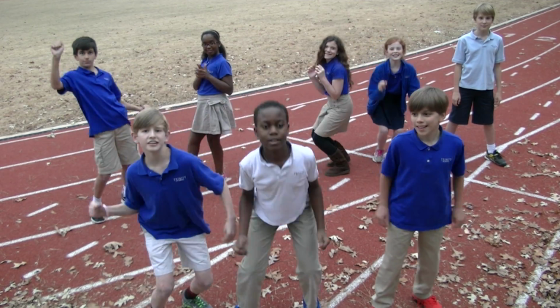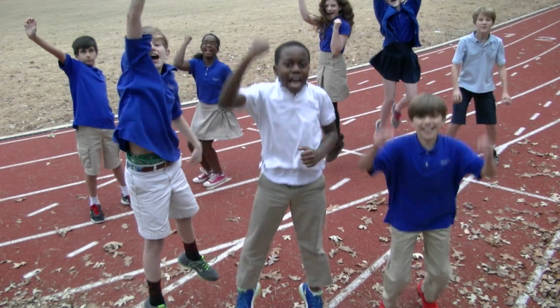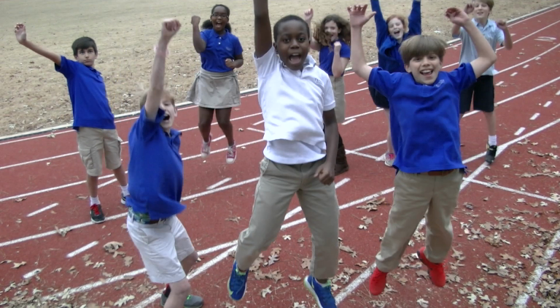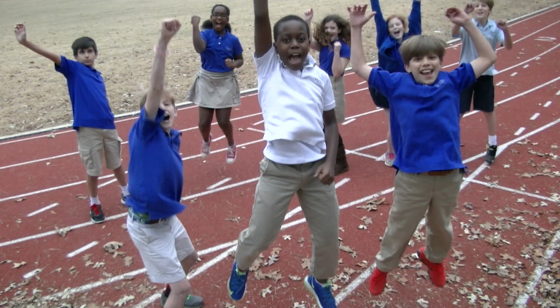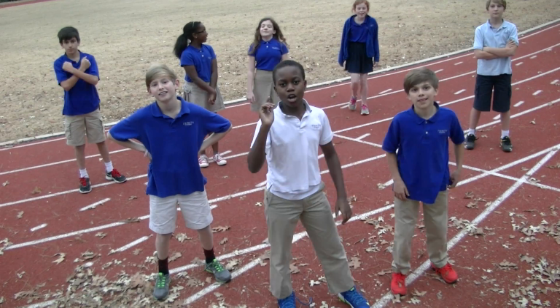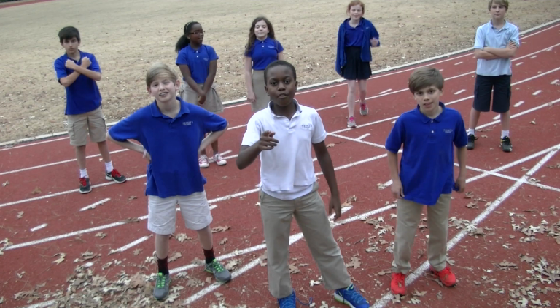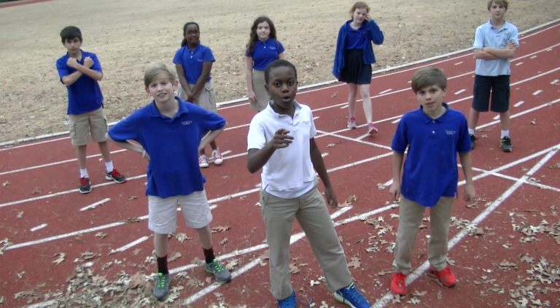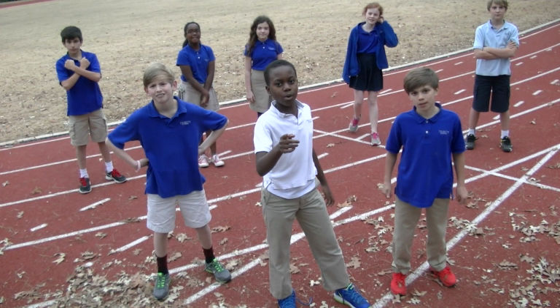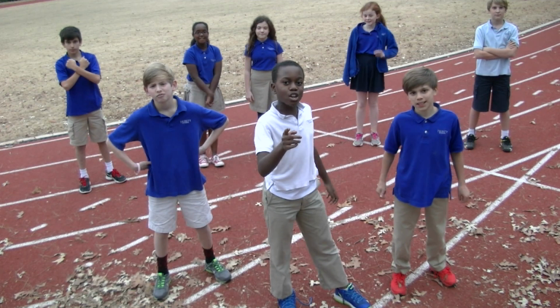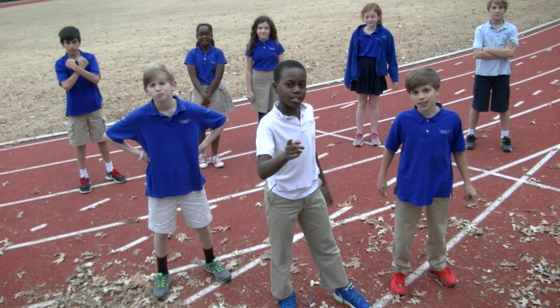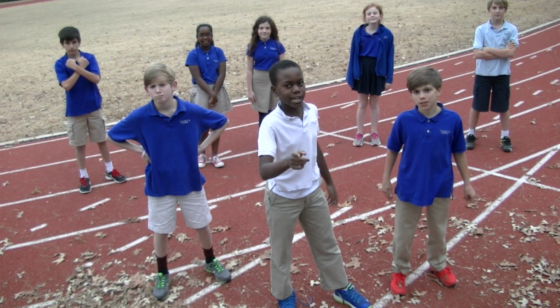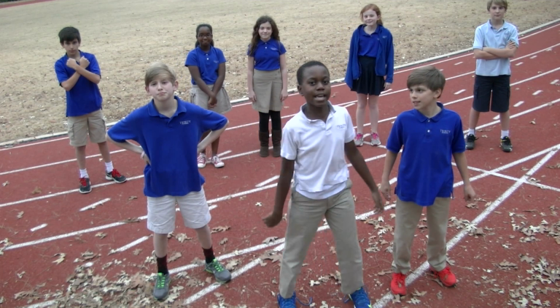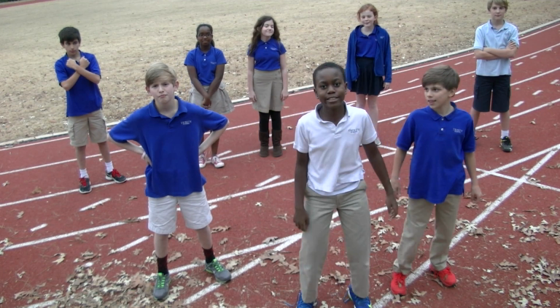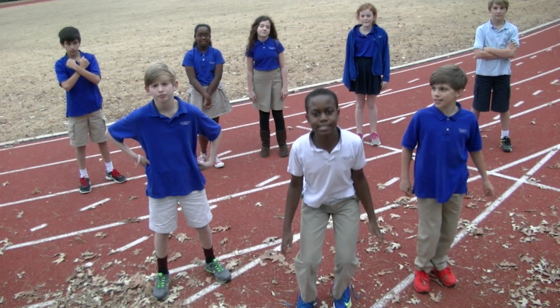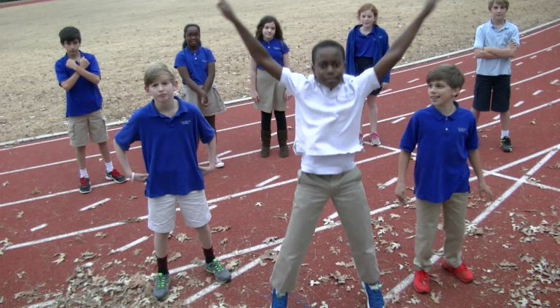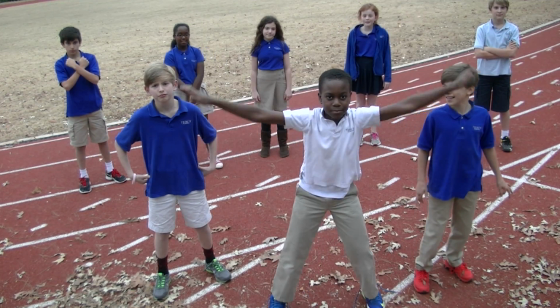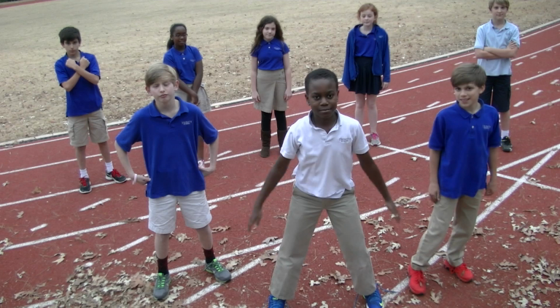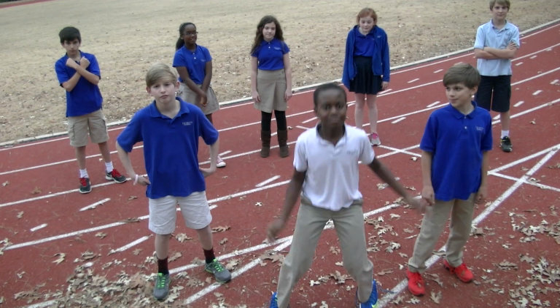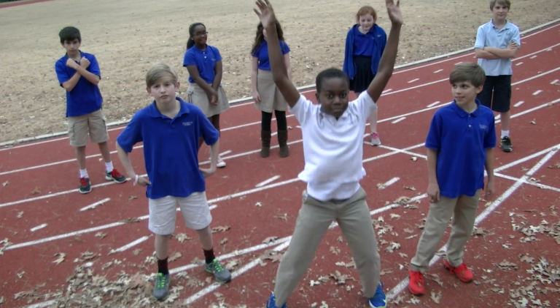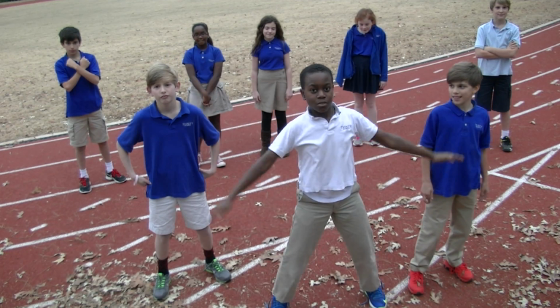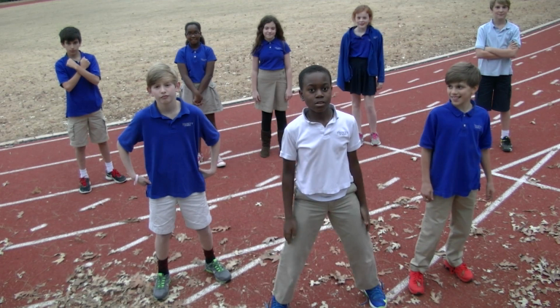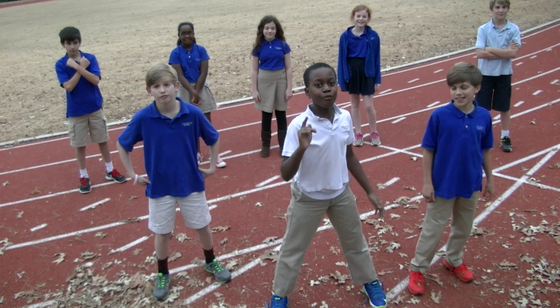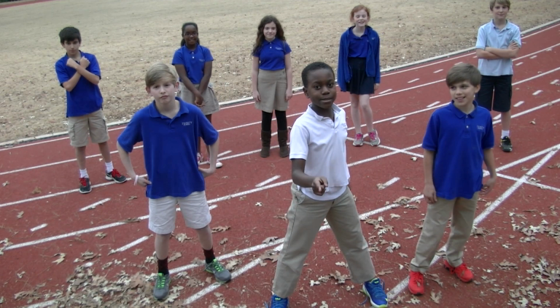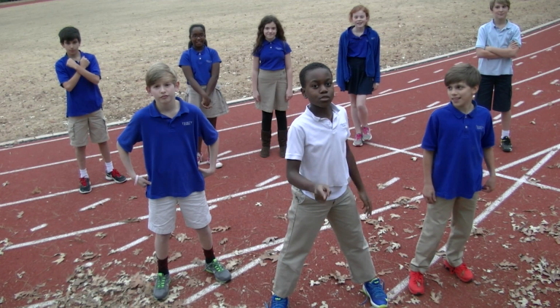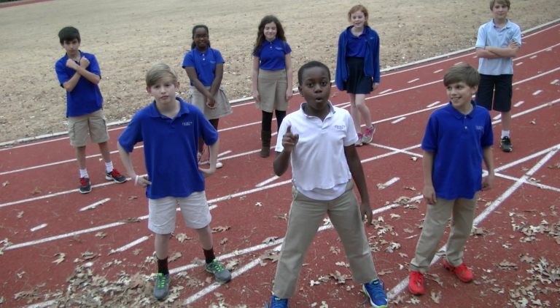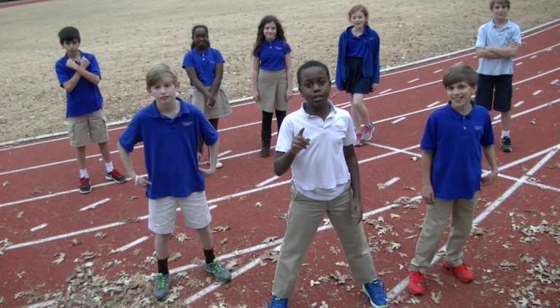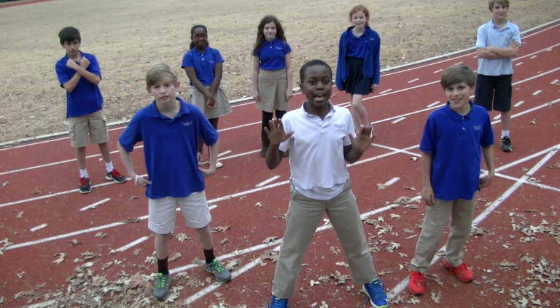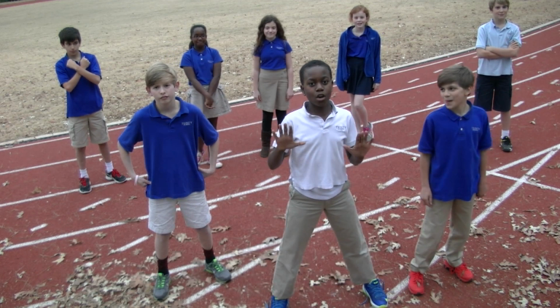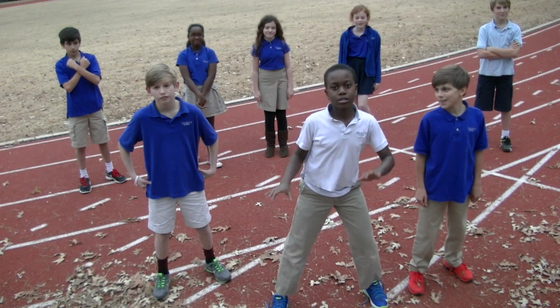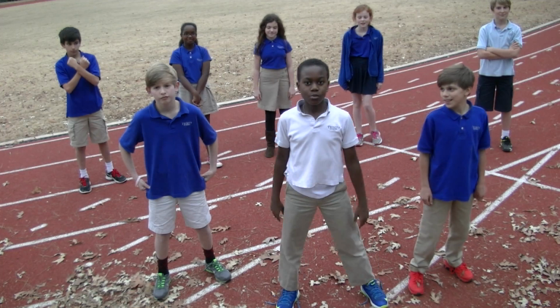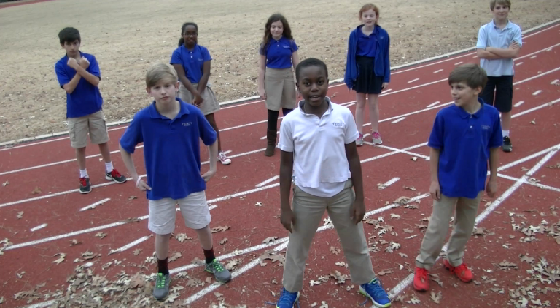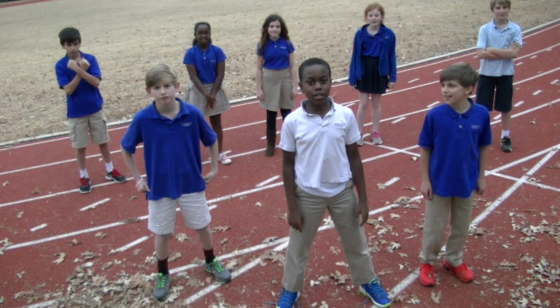Yeah! We'll start off our workout with snowflake jumping jacks. They look like this. Don't forget to melt. We'll be doing 10 of those. Ready? Go!